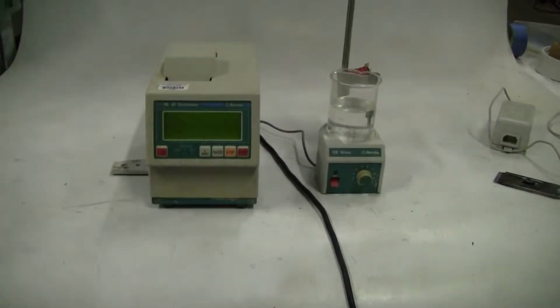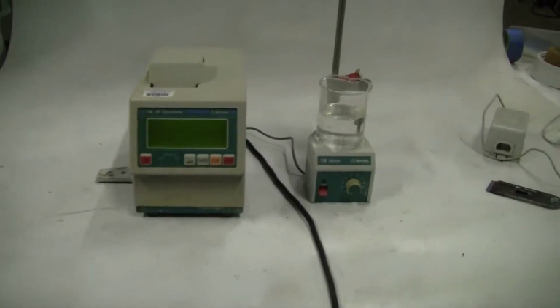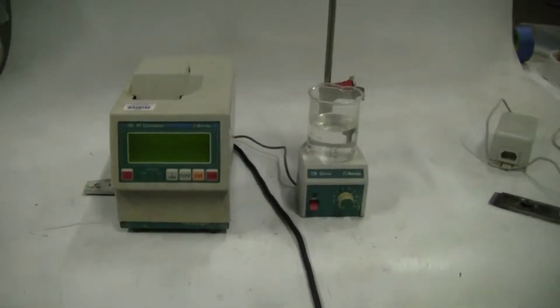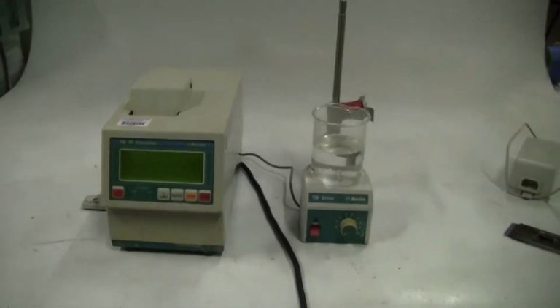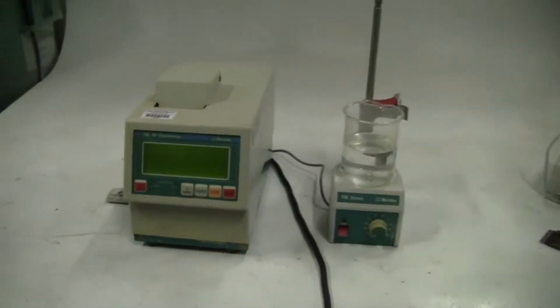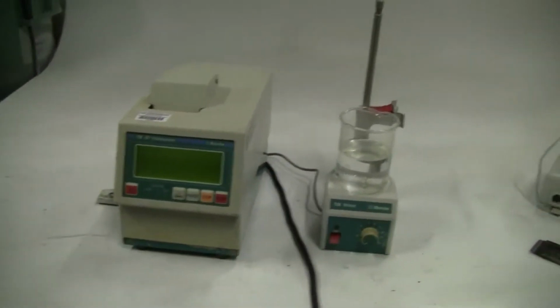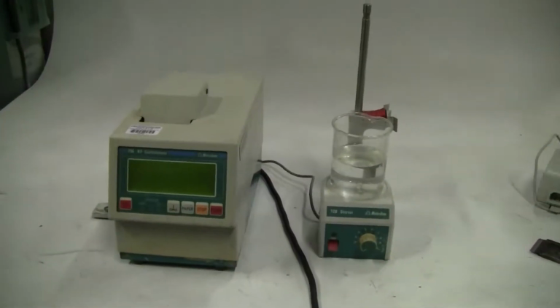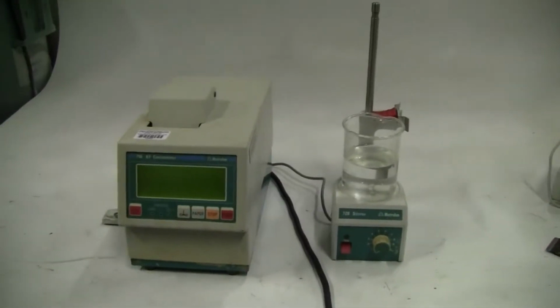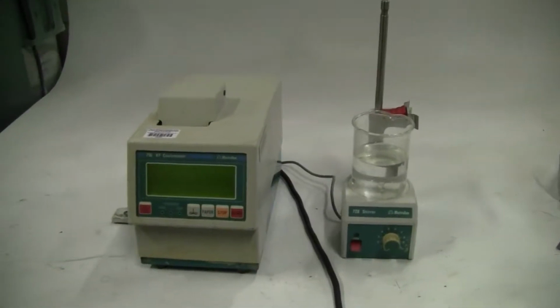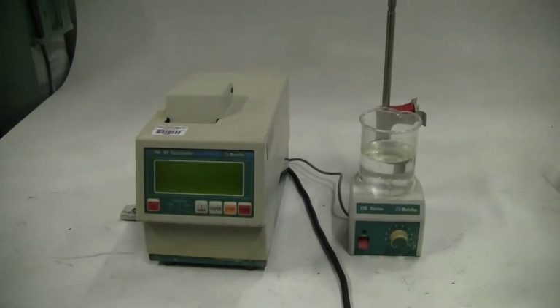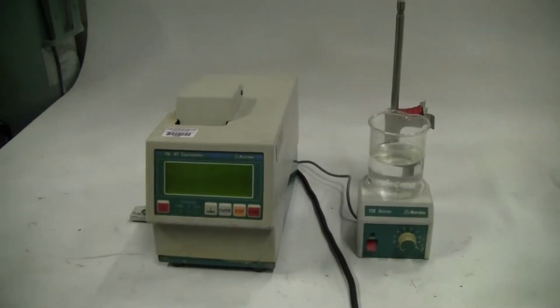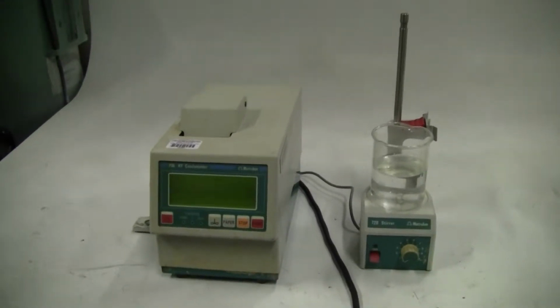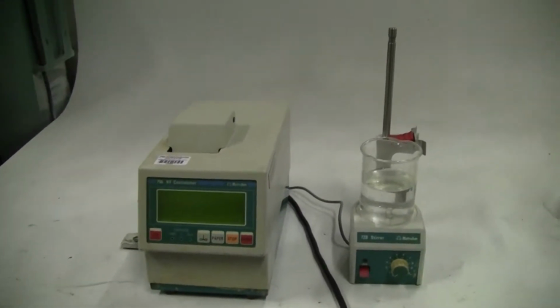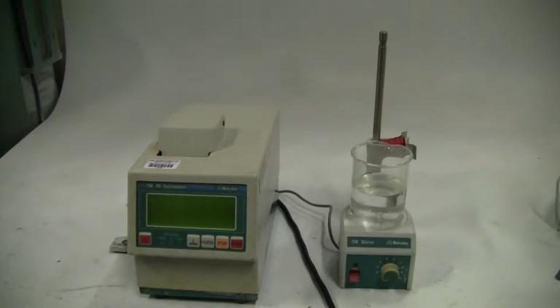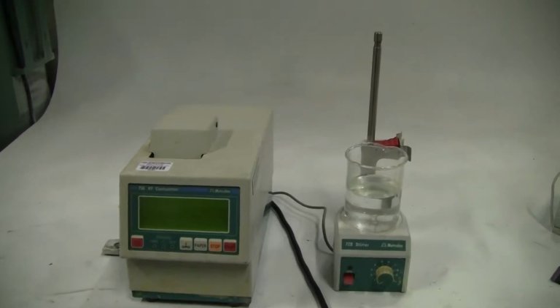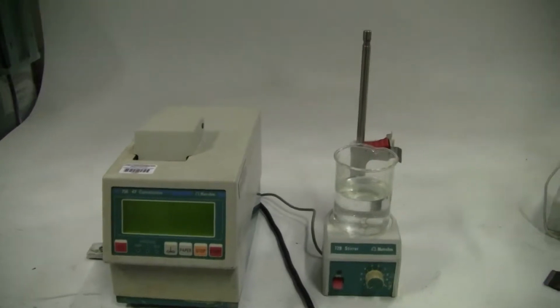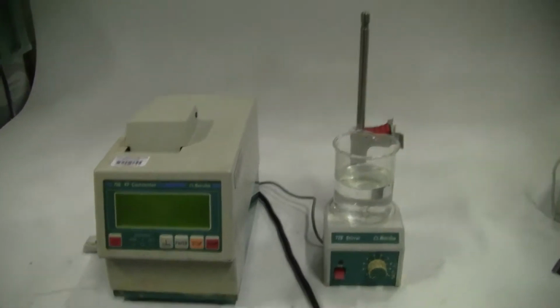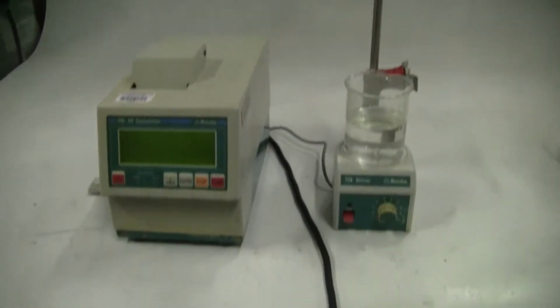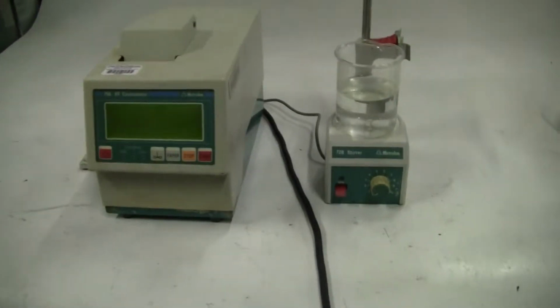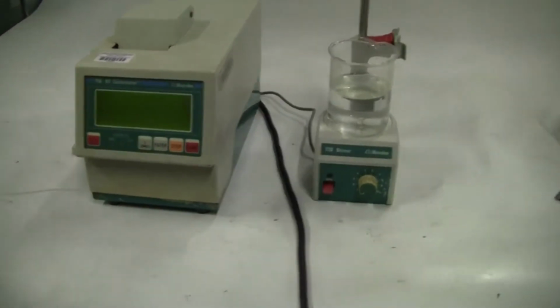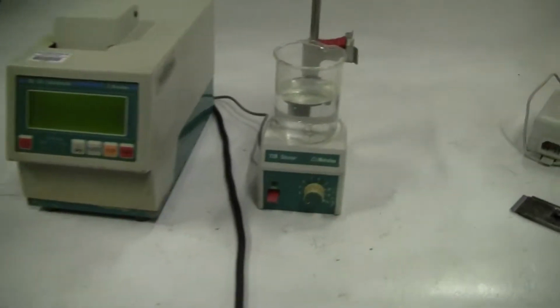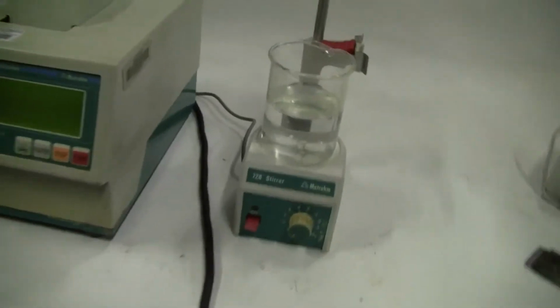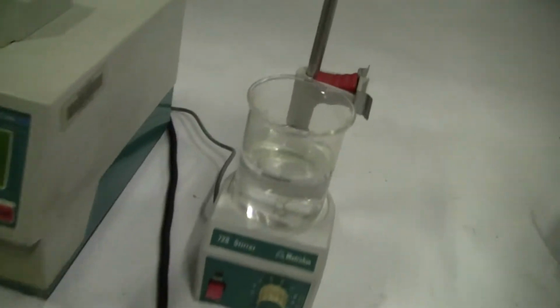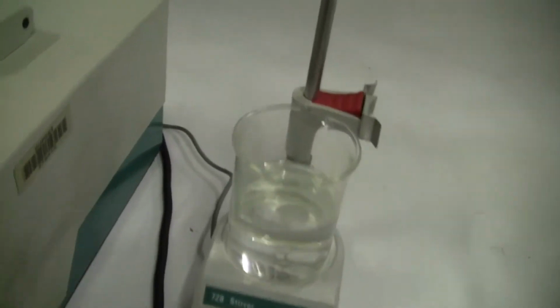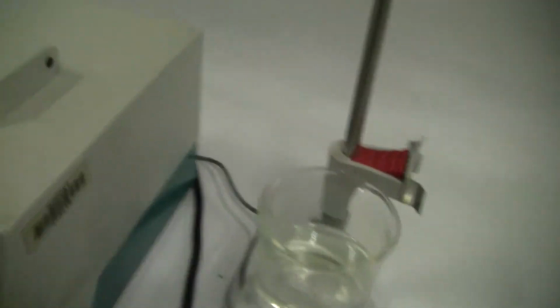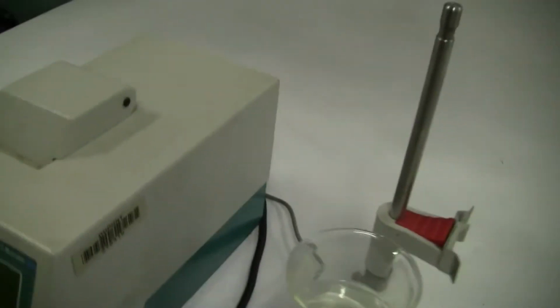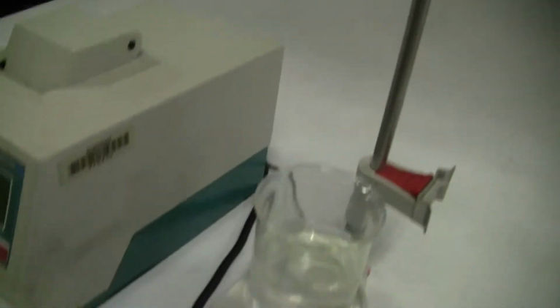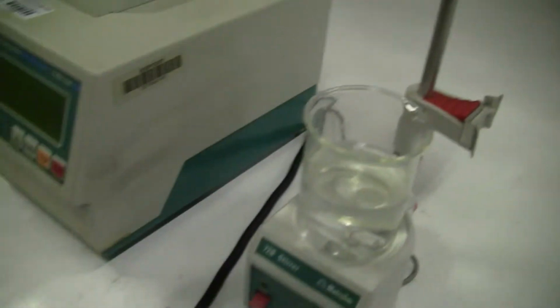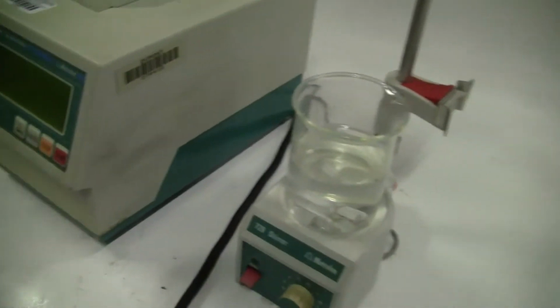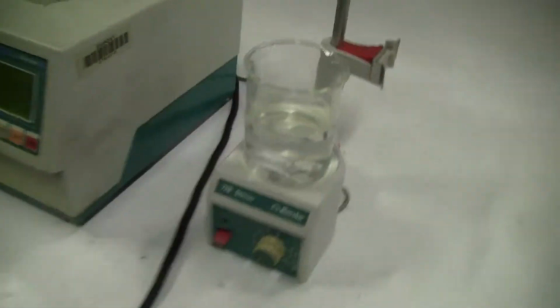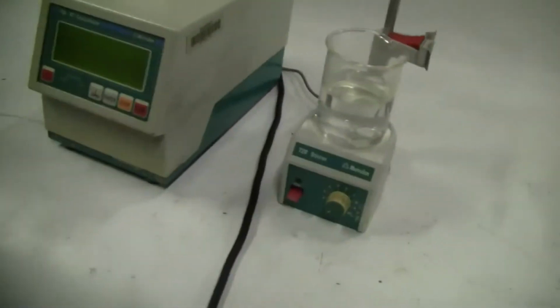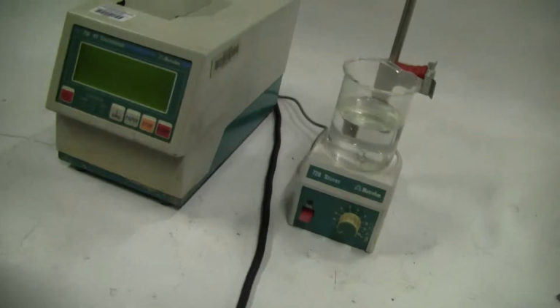Hi, this is Jim from High Tech Trader. We're looking at a Metrohm 756 KF titrimeter. I don't know how to run the machine — just showing you what they have.